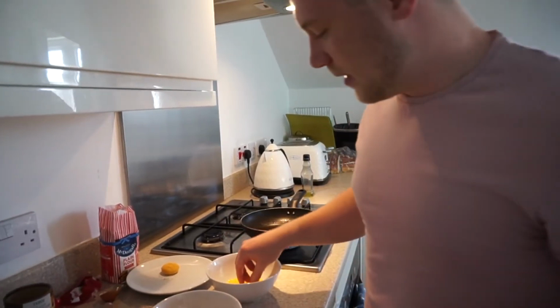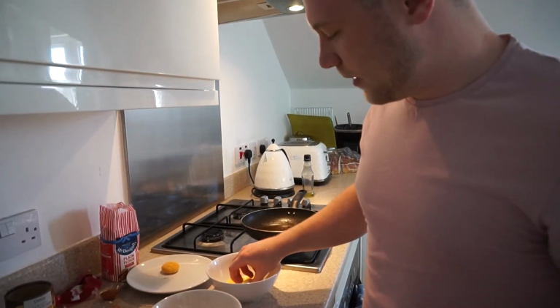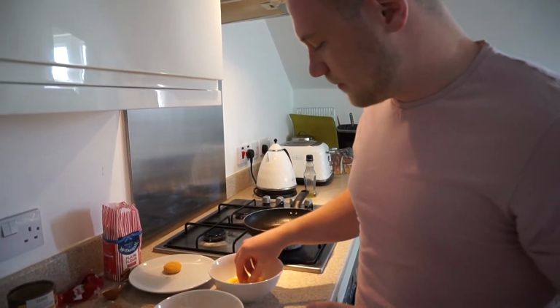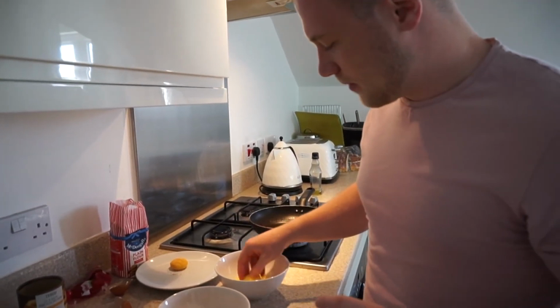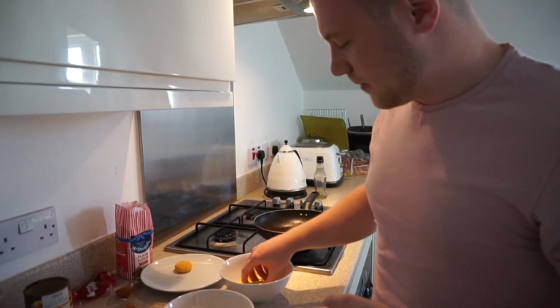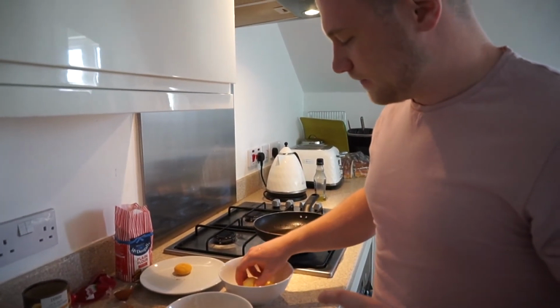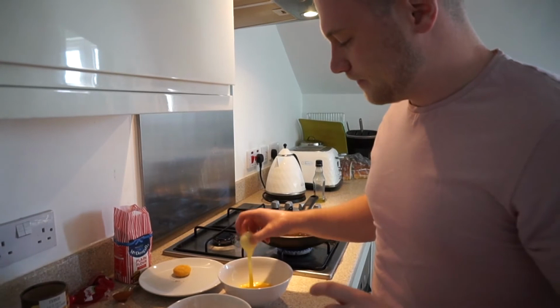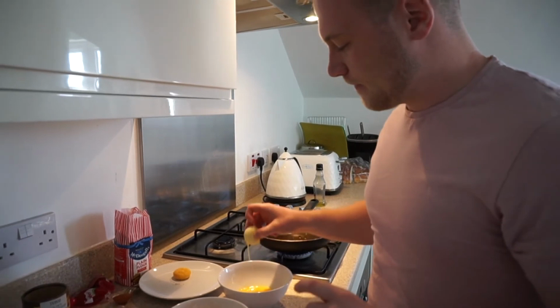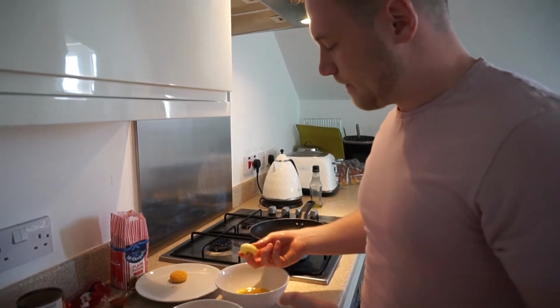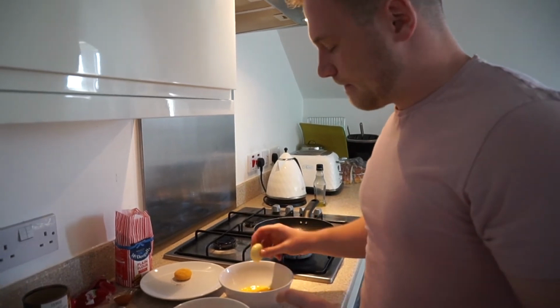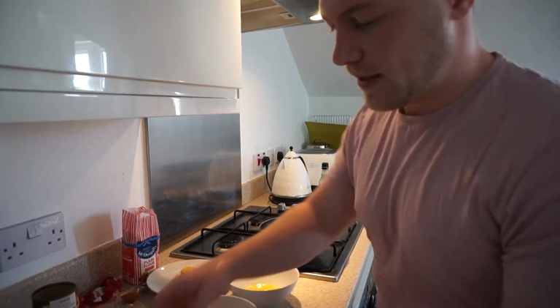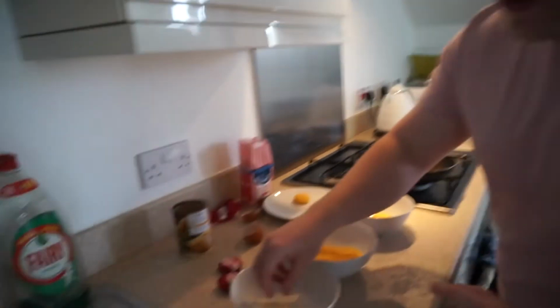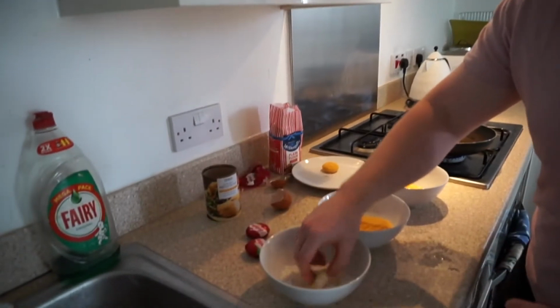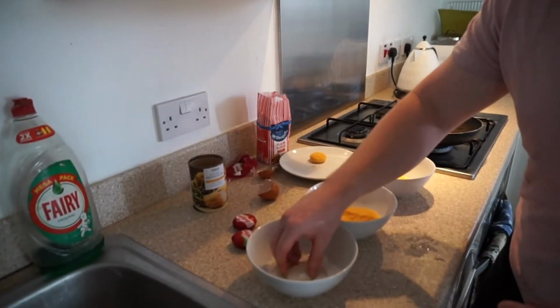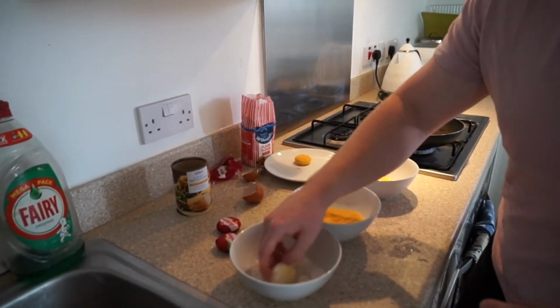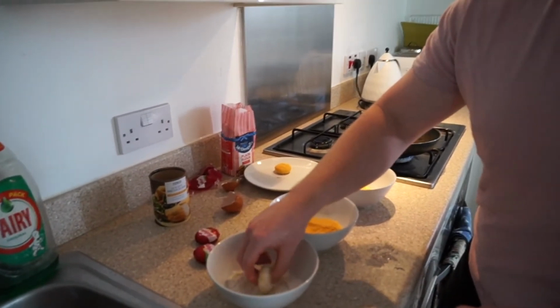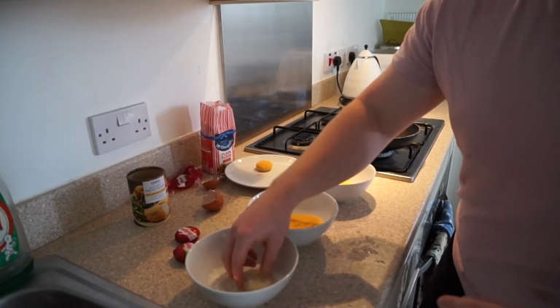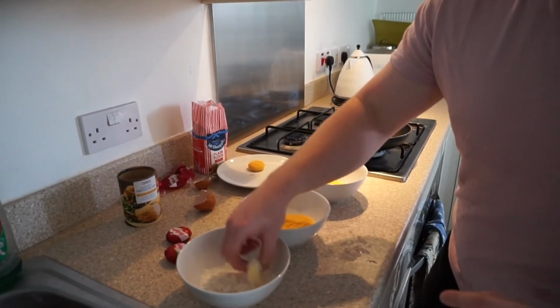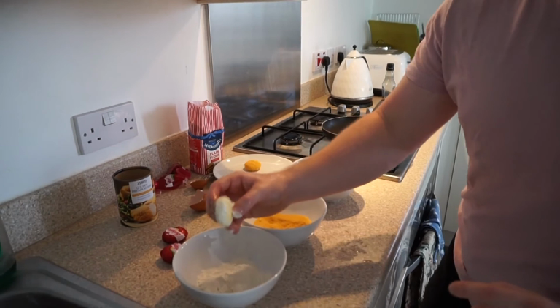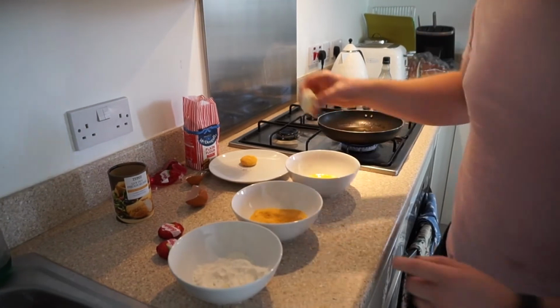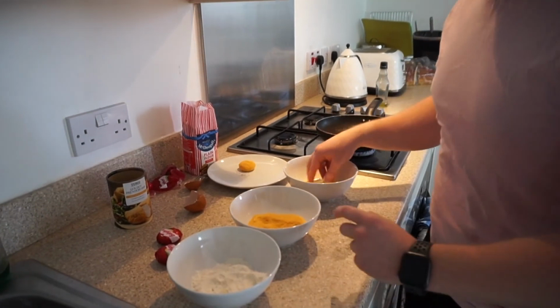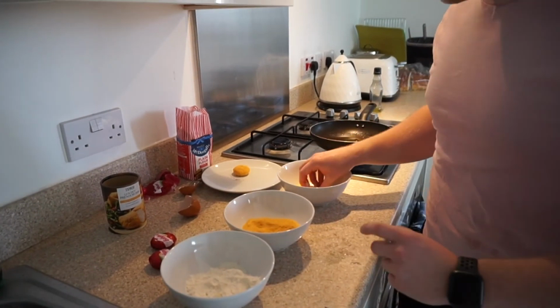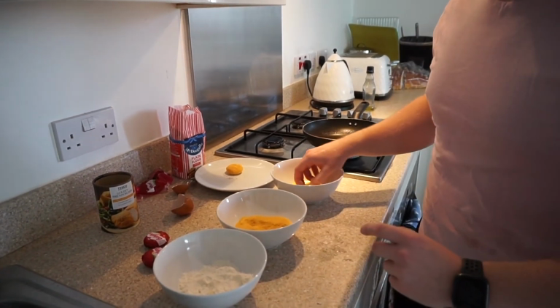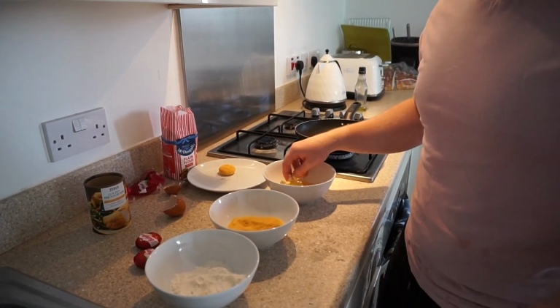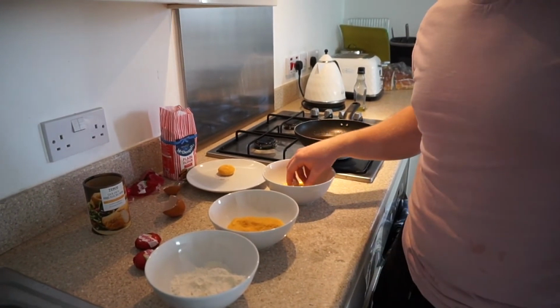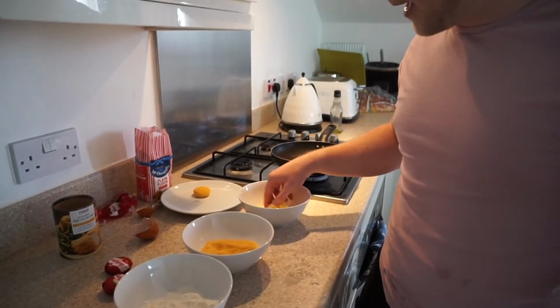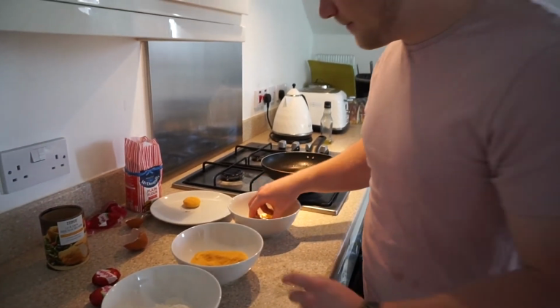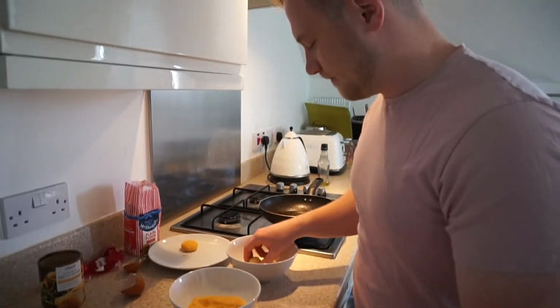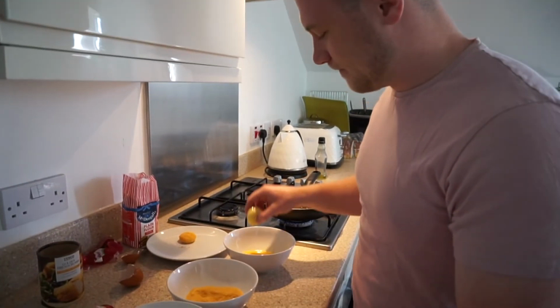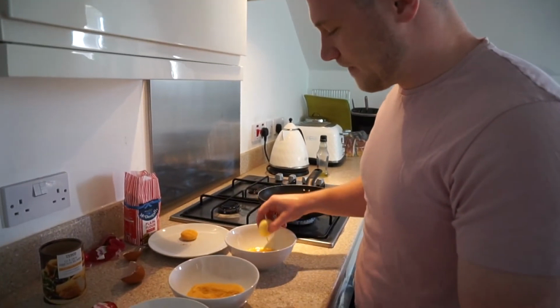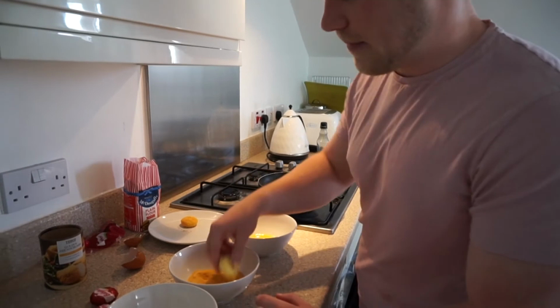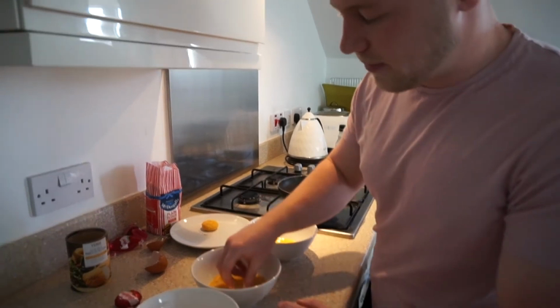So repeat the same process for however many Babybels you want to use. In the egg, into the flour, back in the egg, and then back in the crumbs.